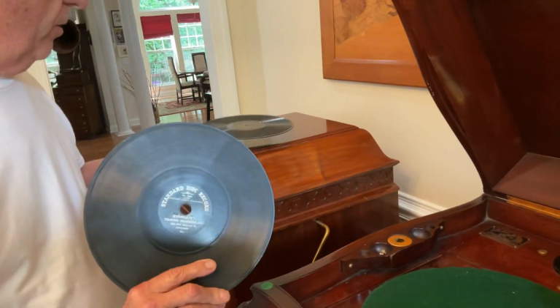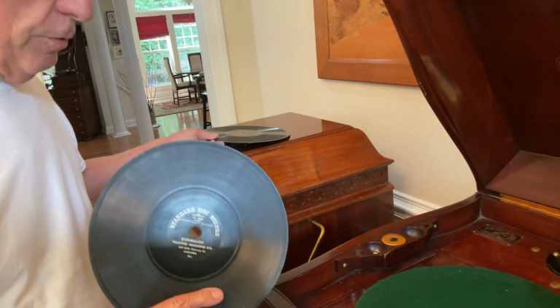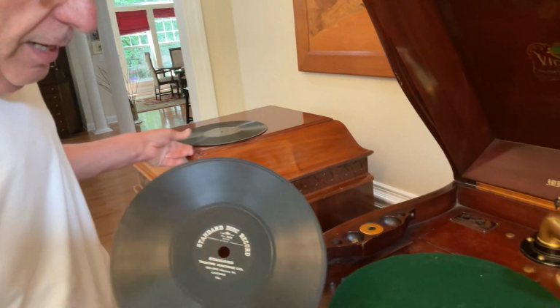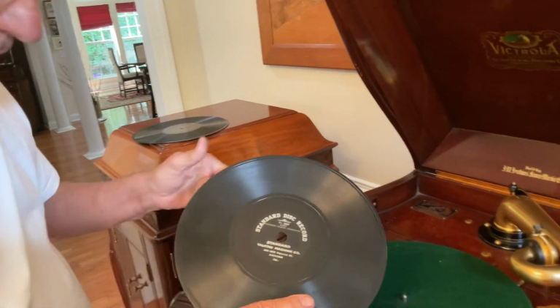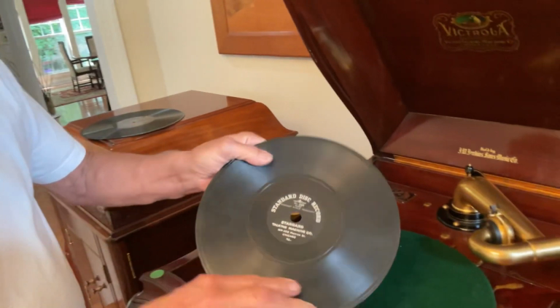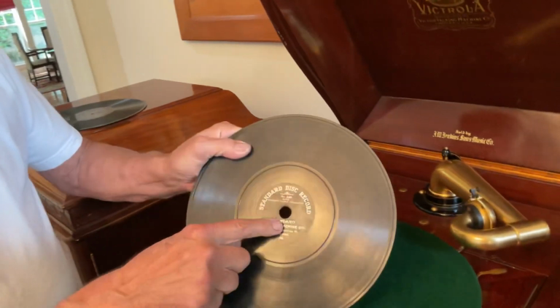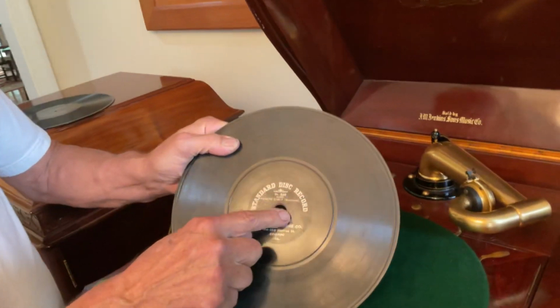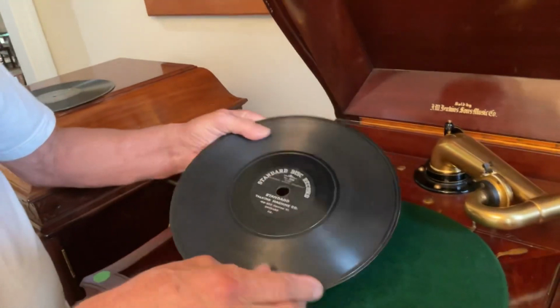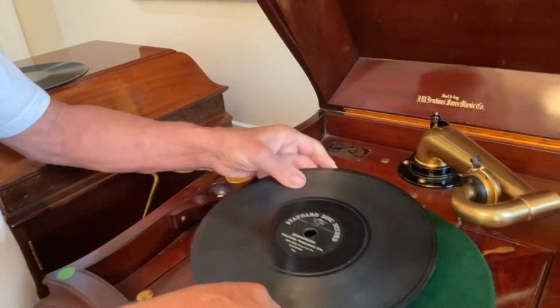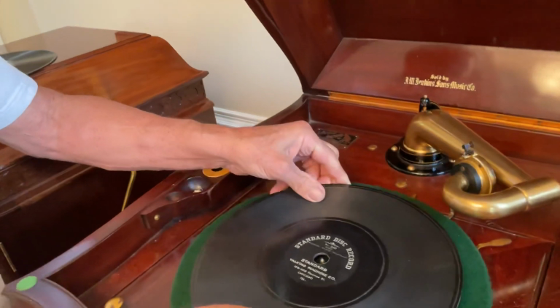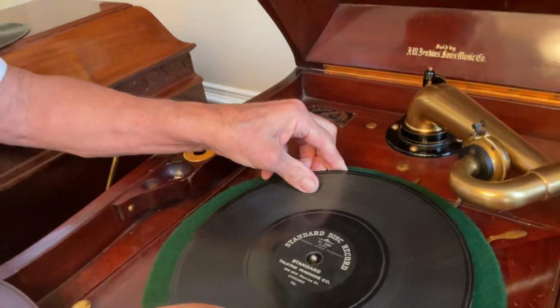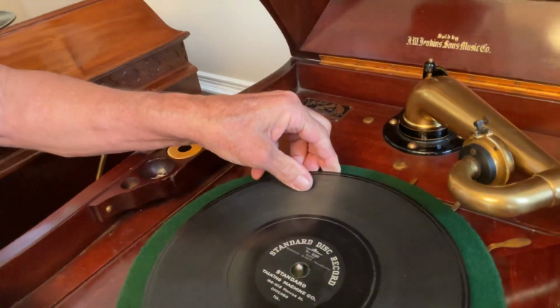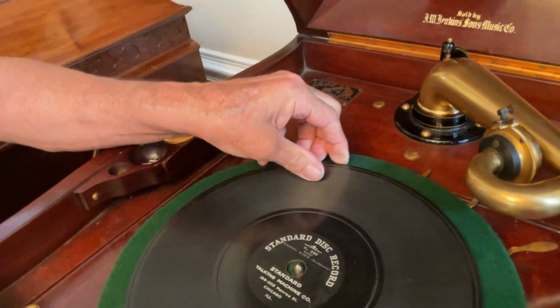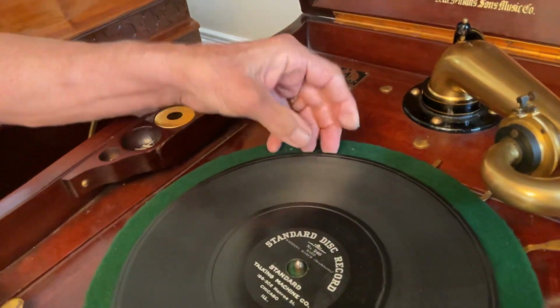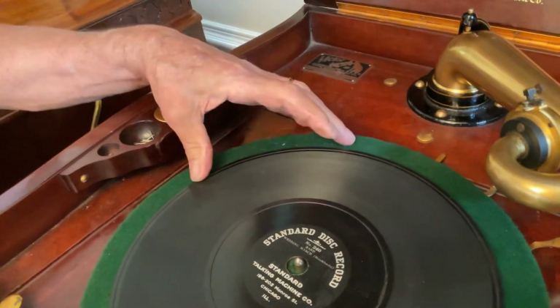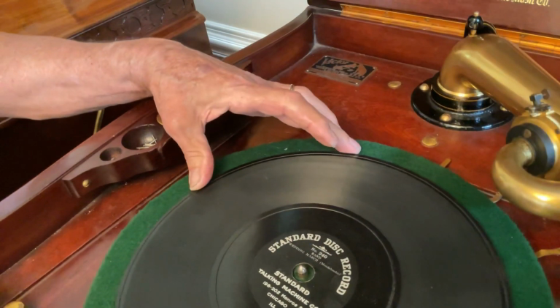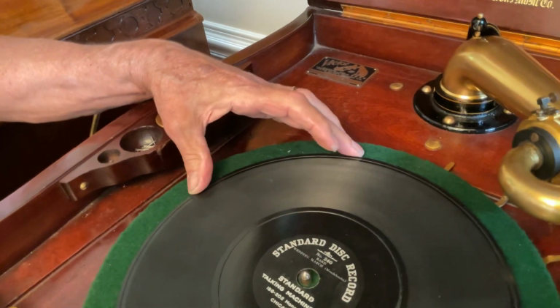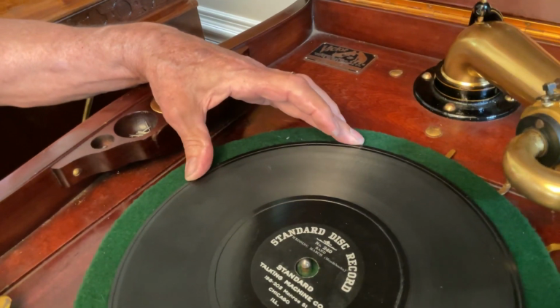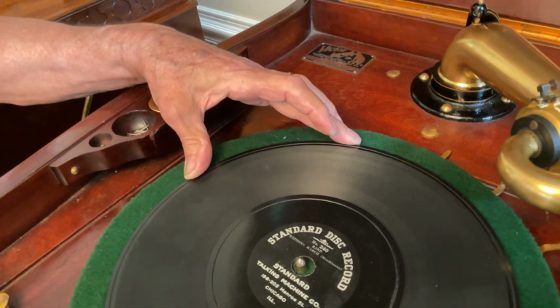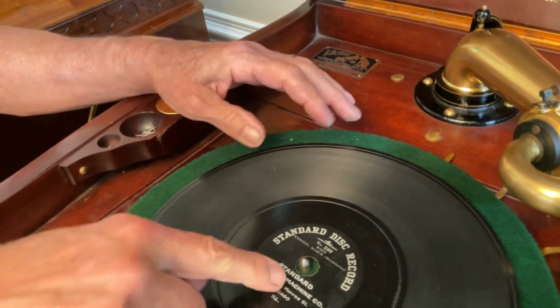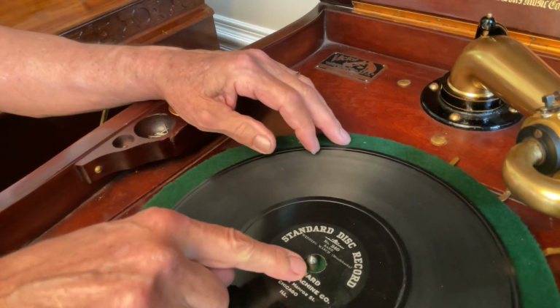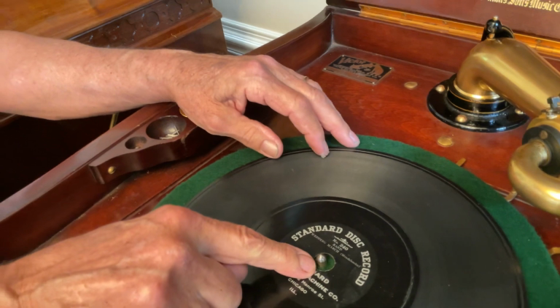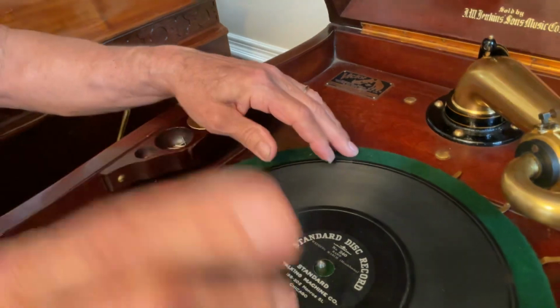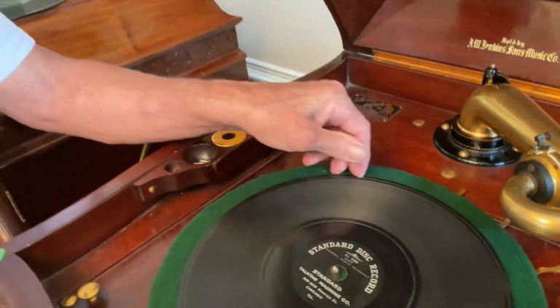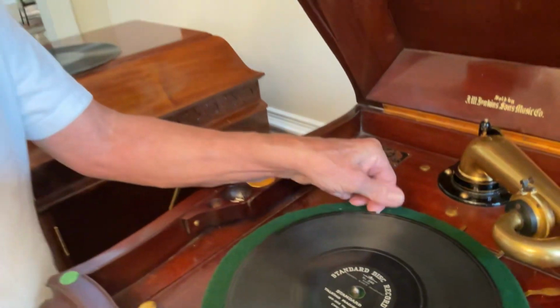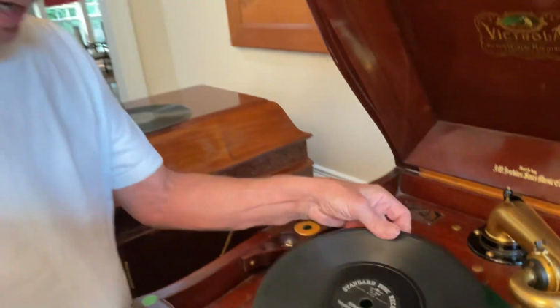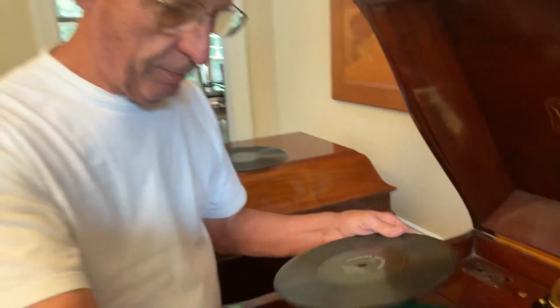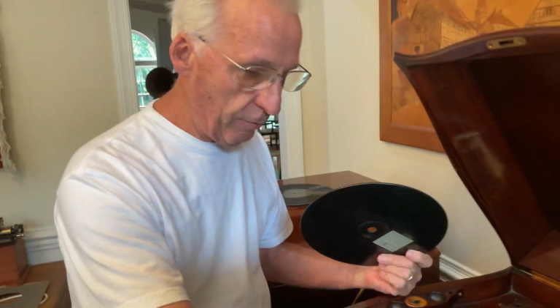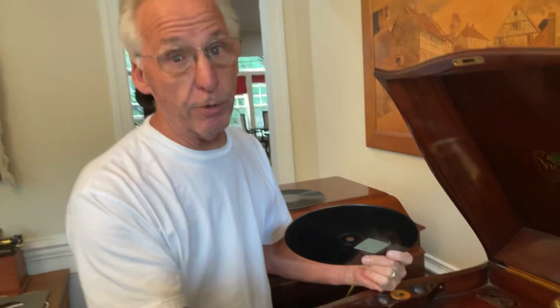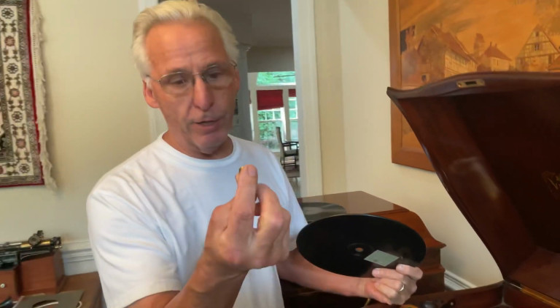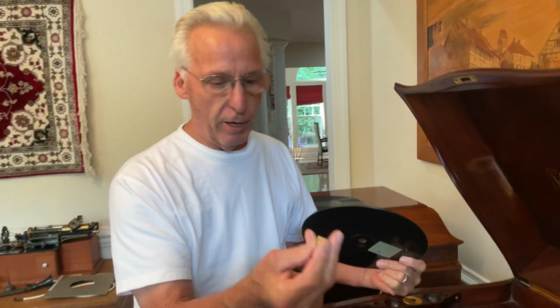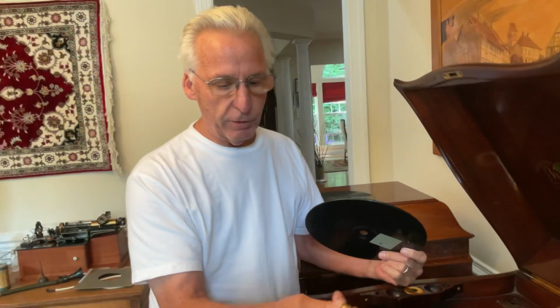So if you set it down, you see this big hole — you set it over the spindle — we have some gap.